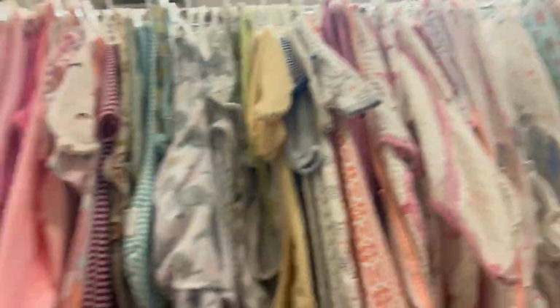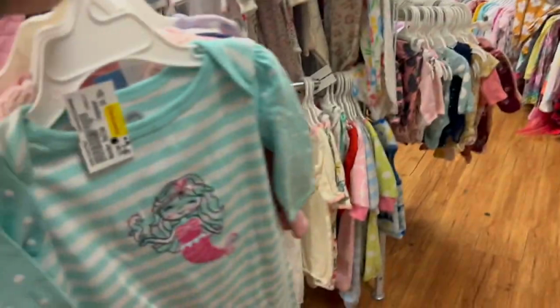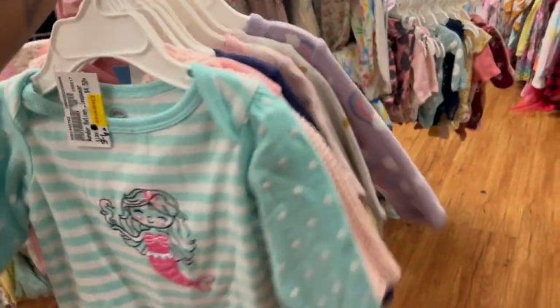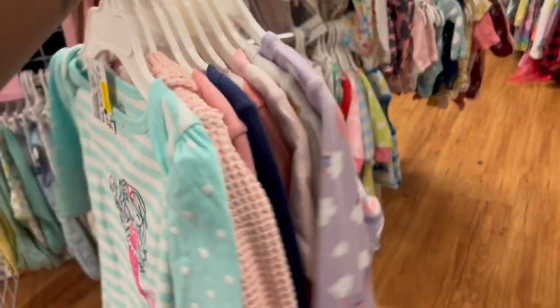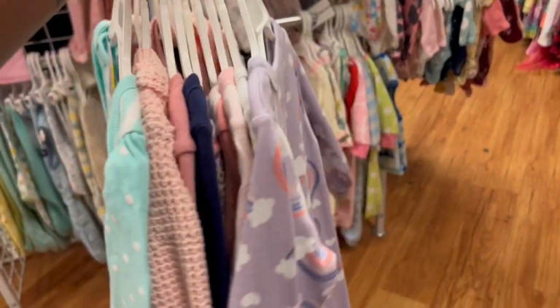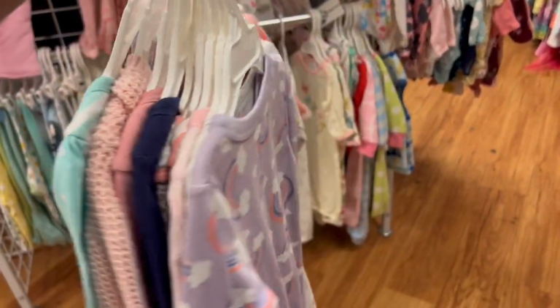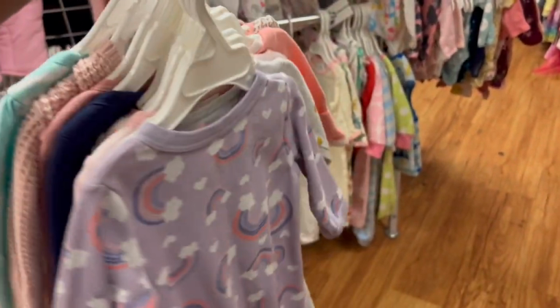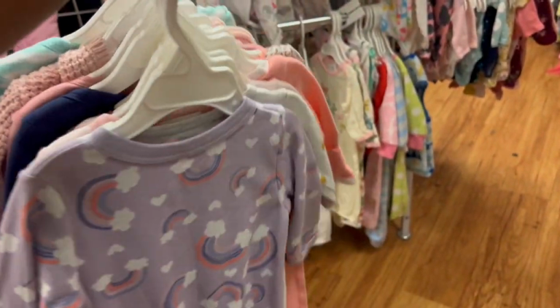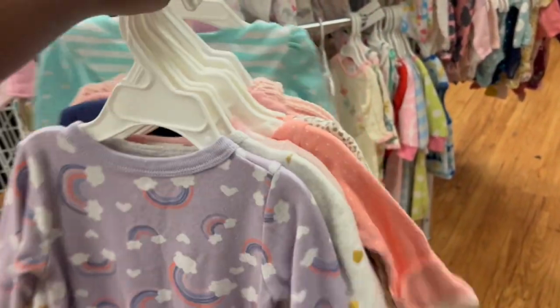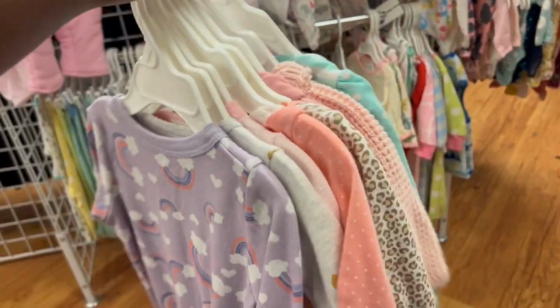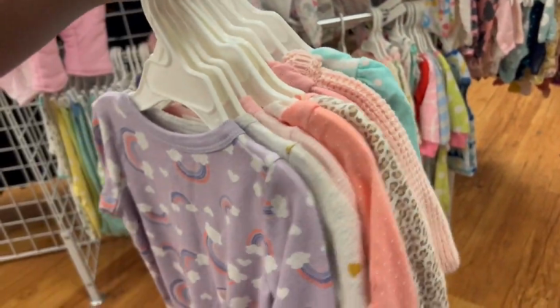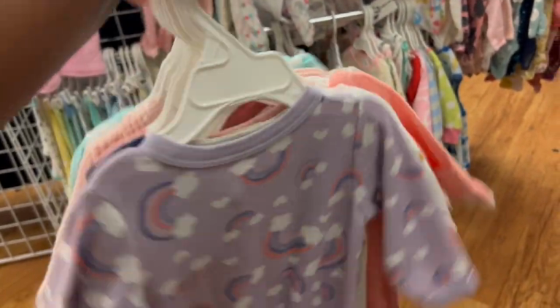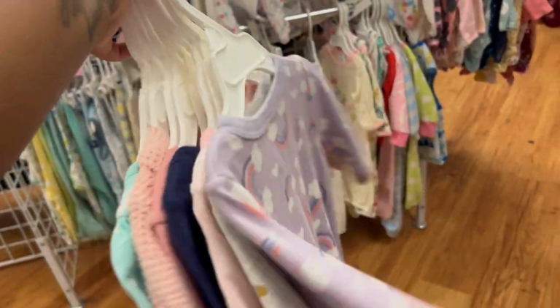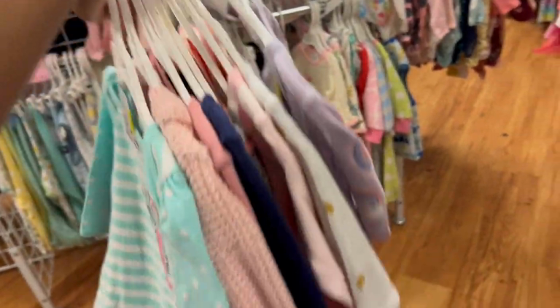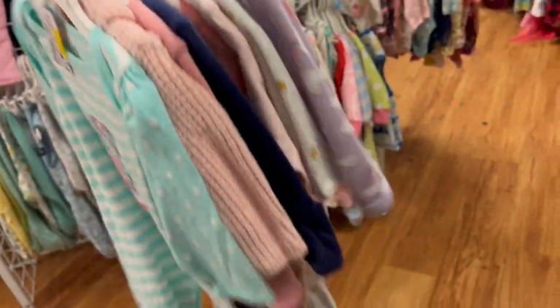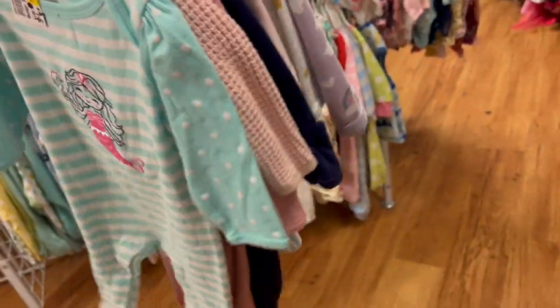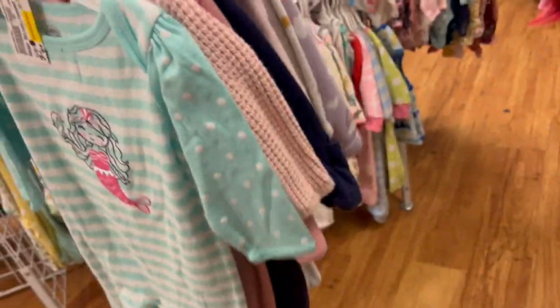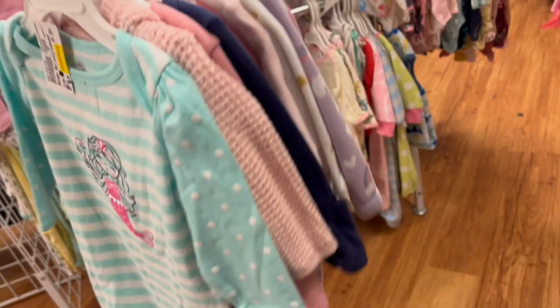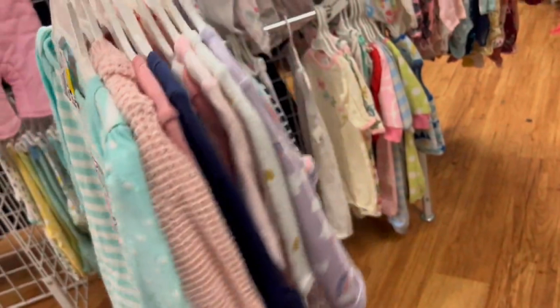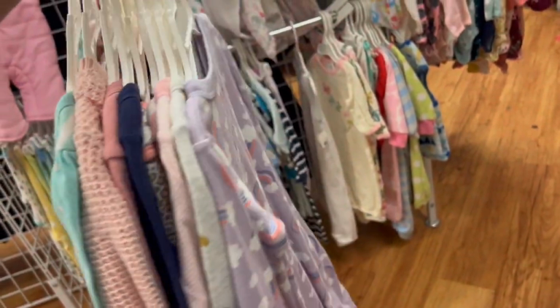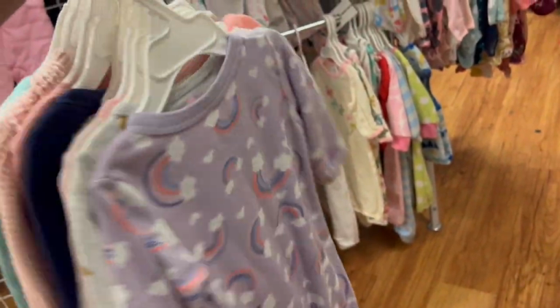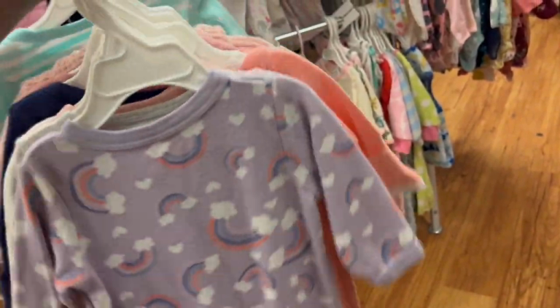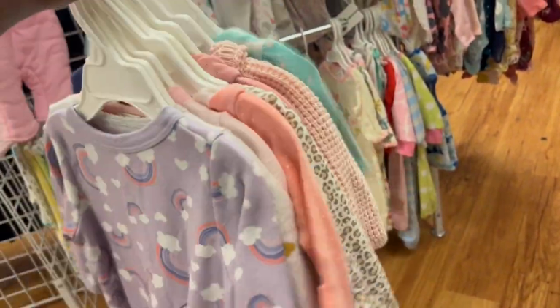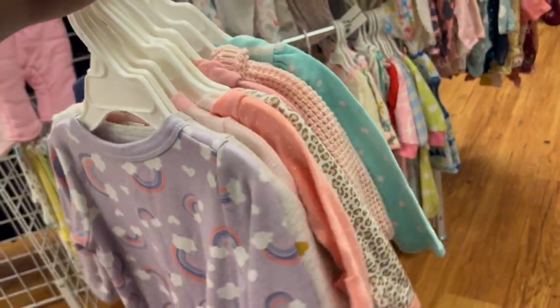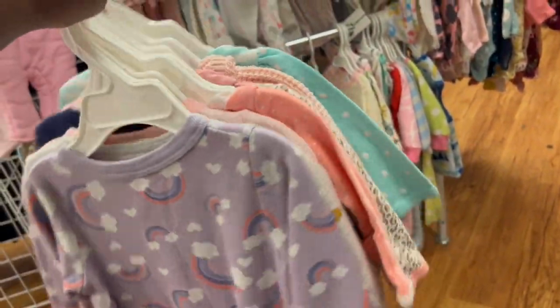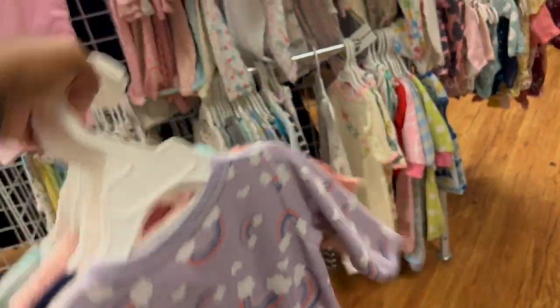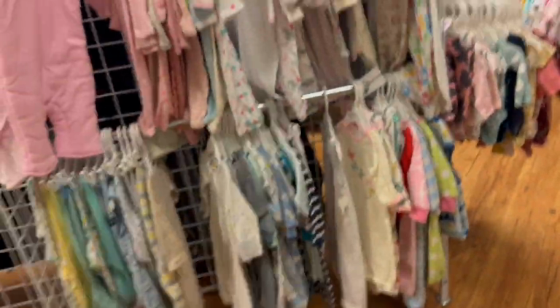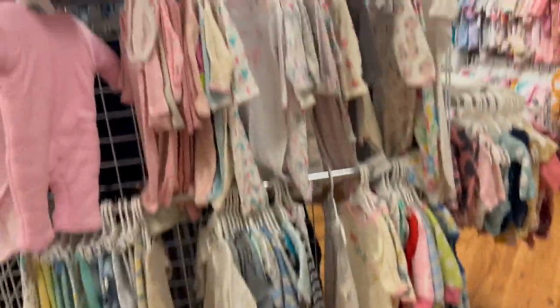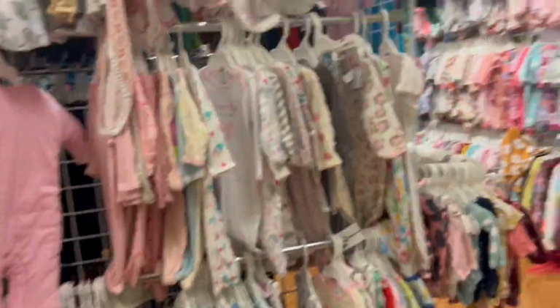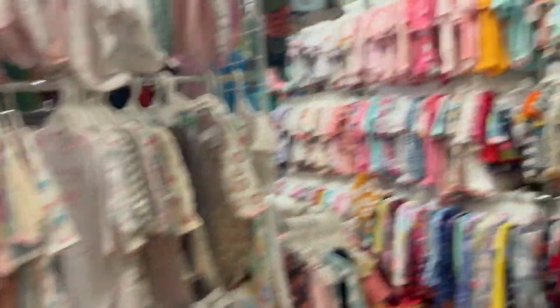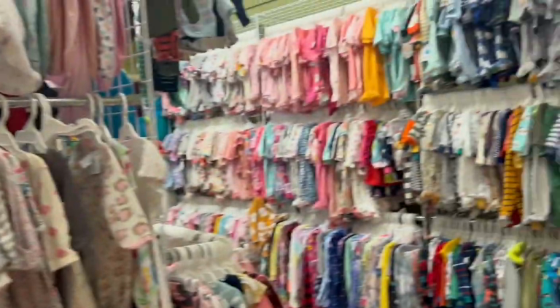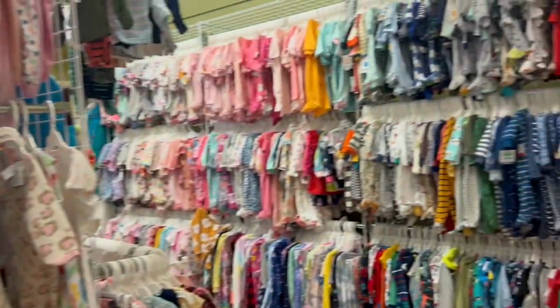All right, so this is everything I got so far — still shopping but it's a lot of stuff. Still looking around.